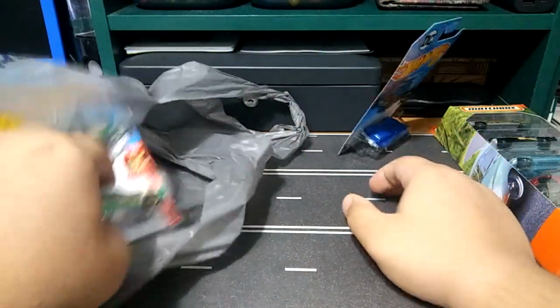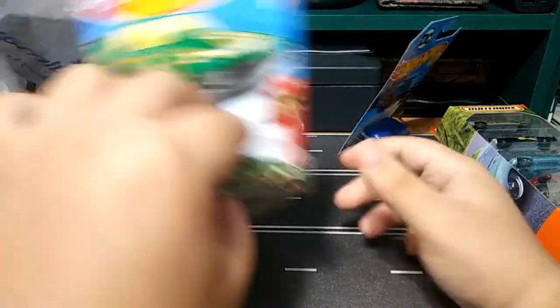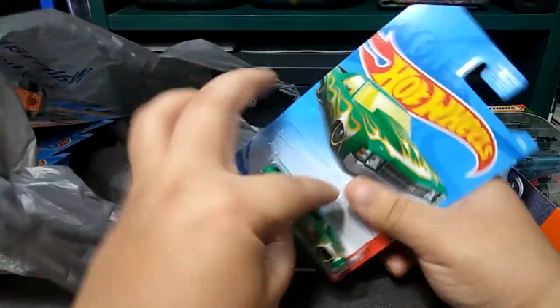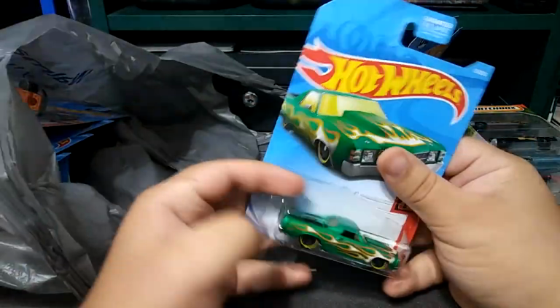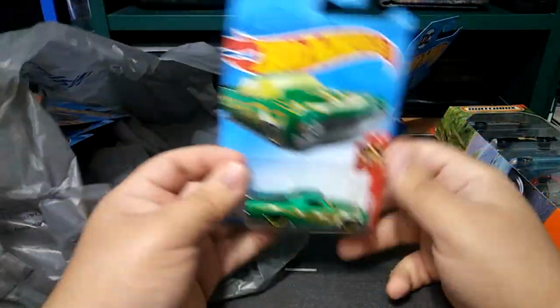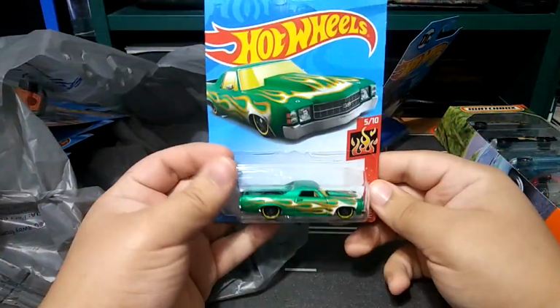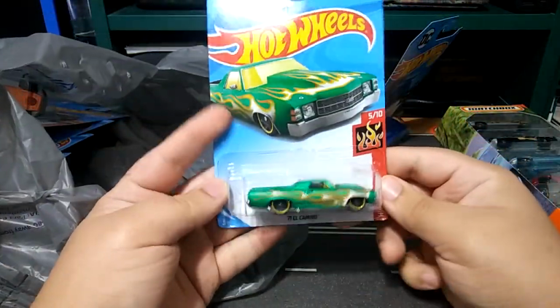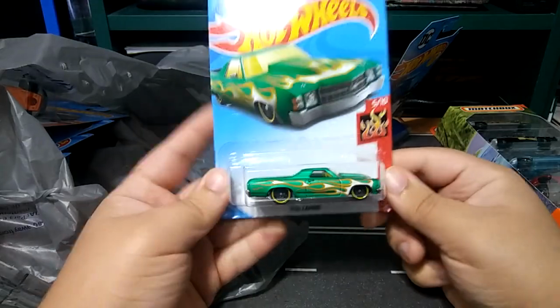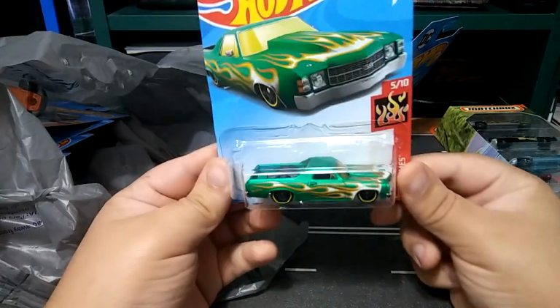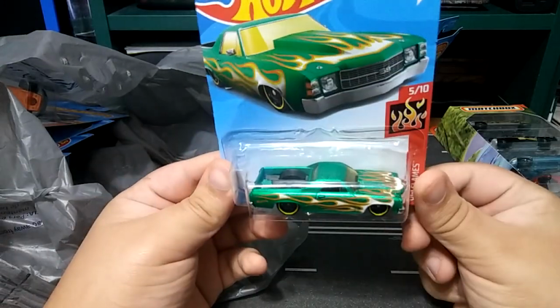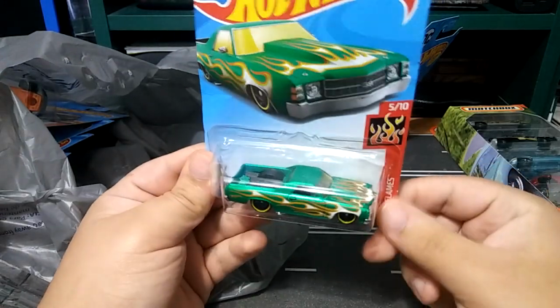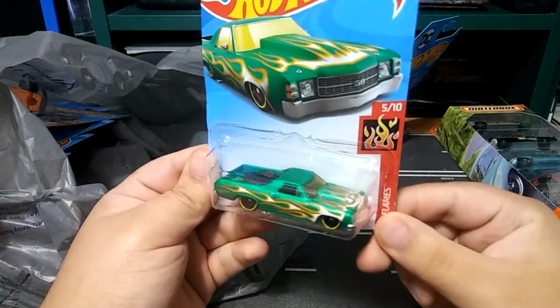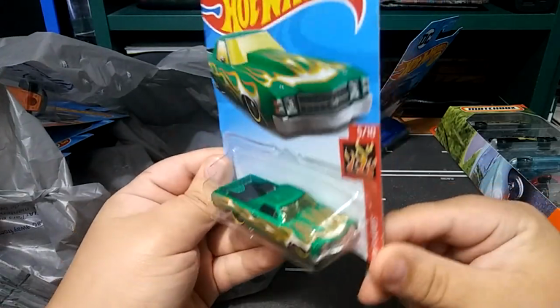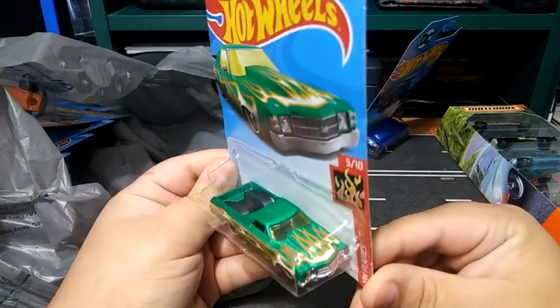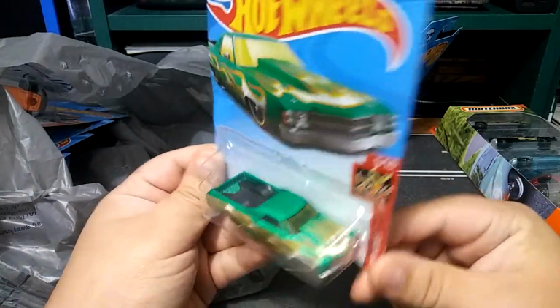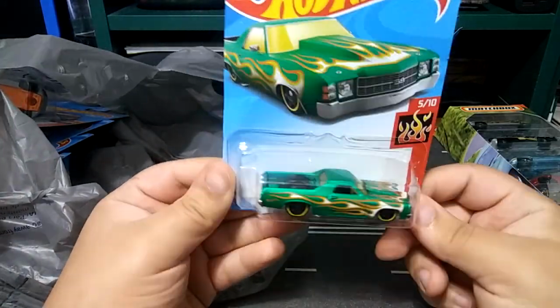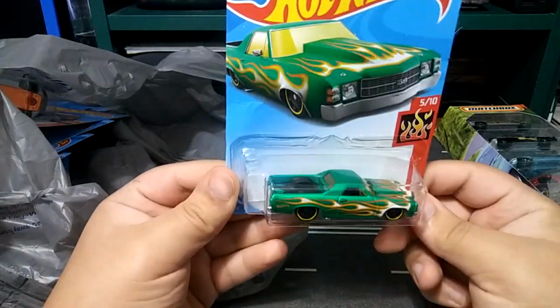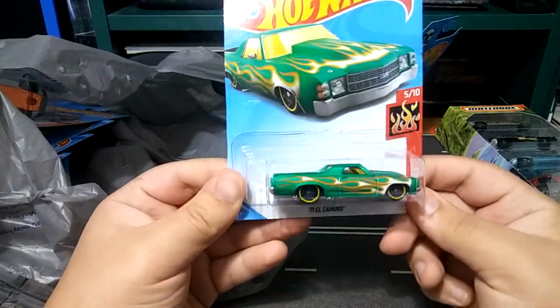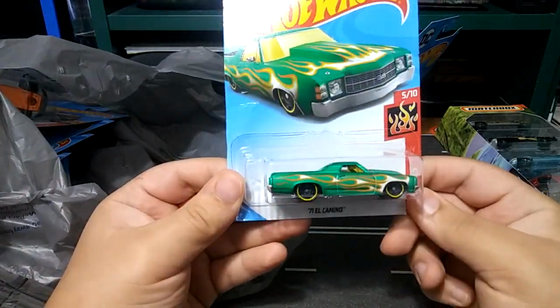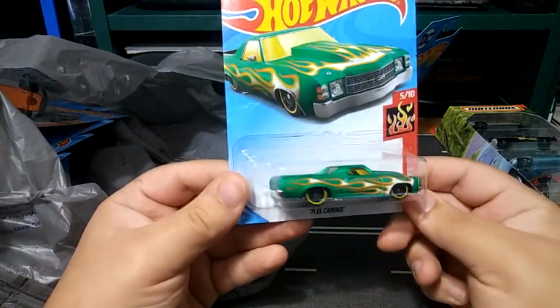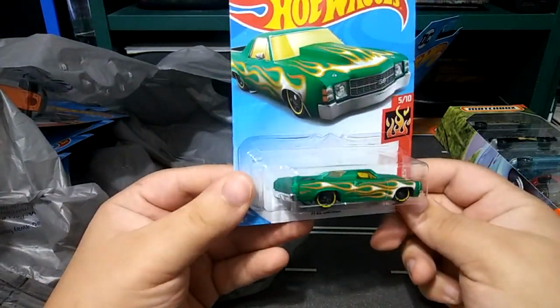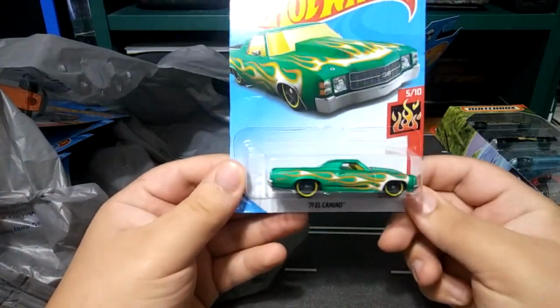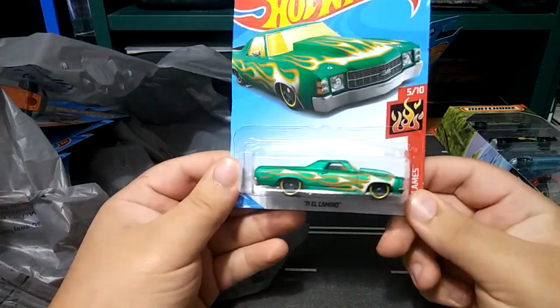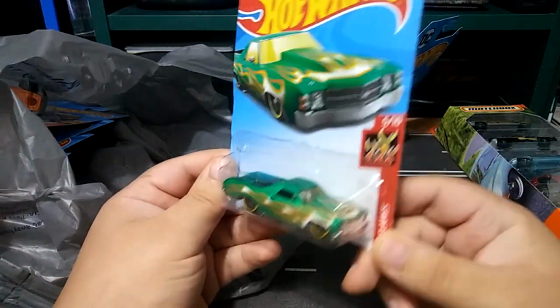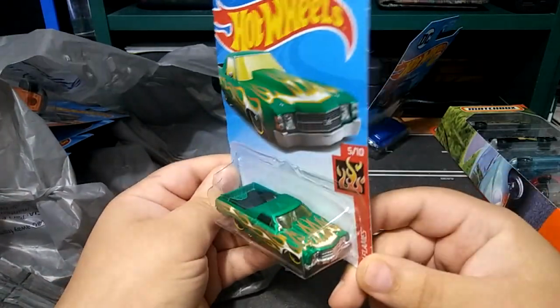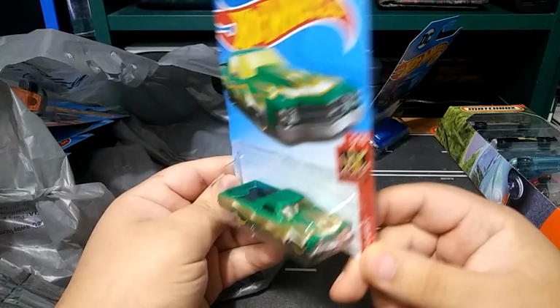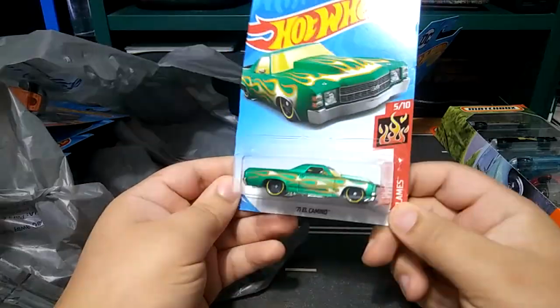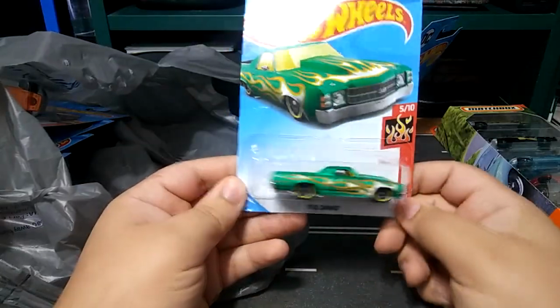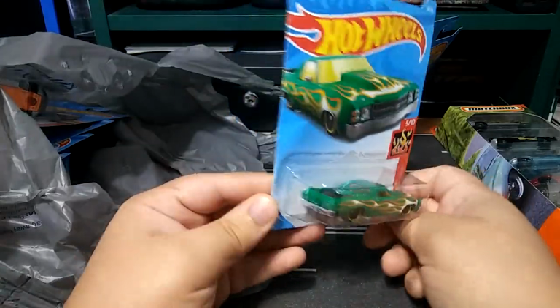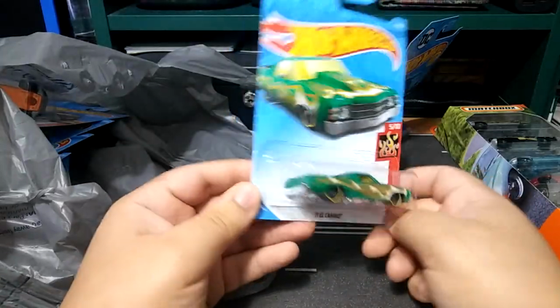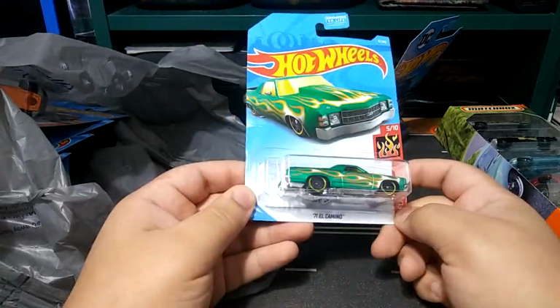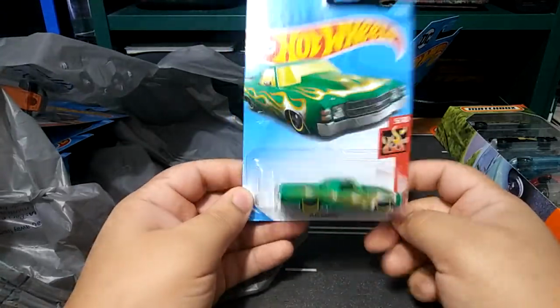Next, I found this El Camino. Just check out that paint job — nice green with flames, yellow rims. I love it, looks awesome.